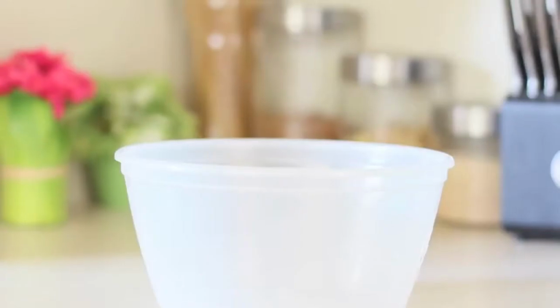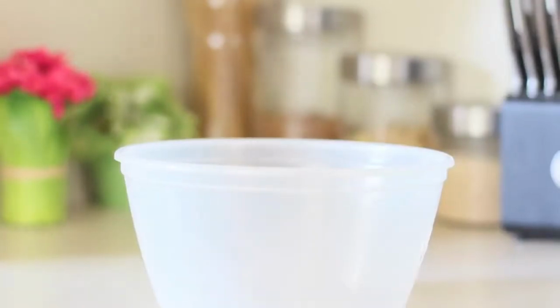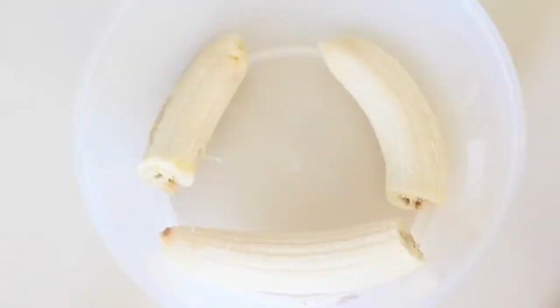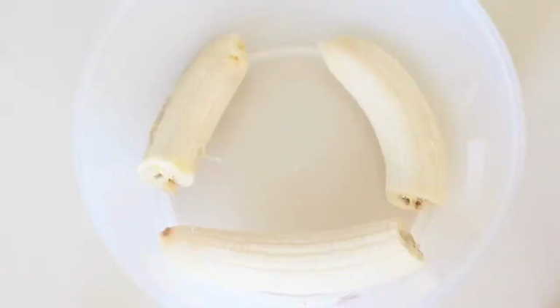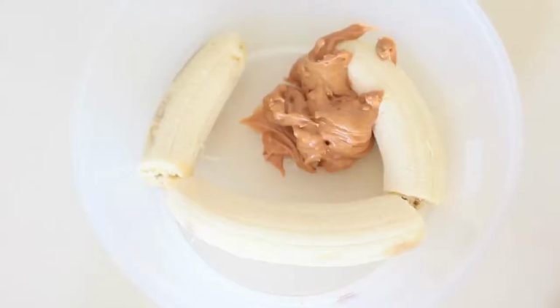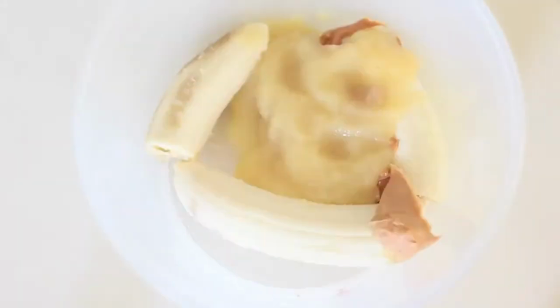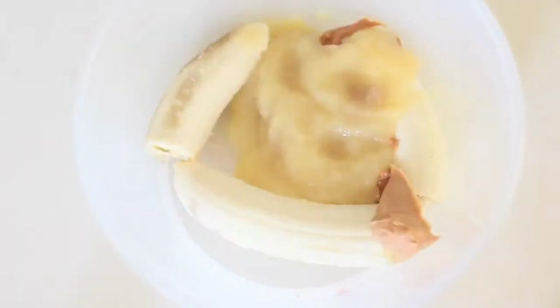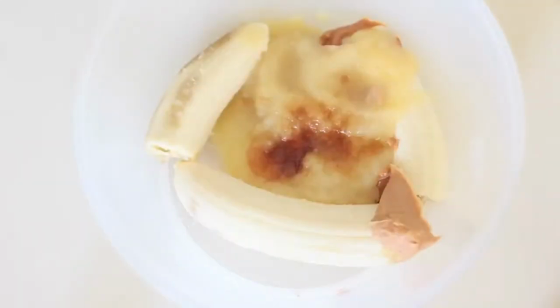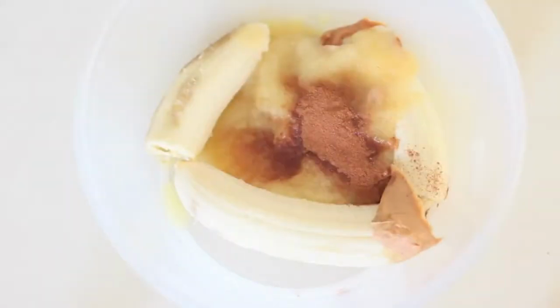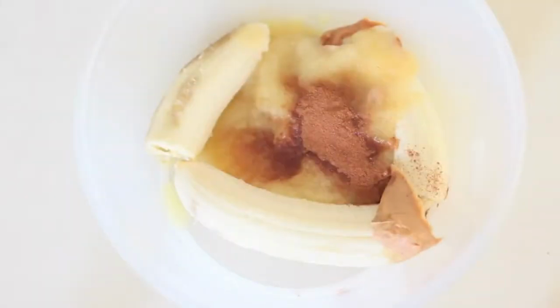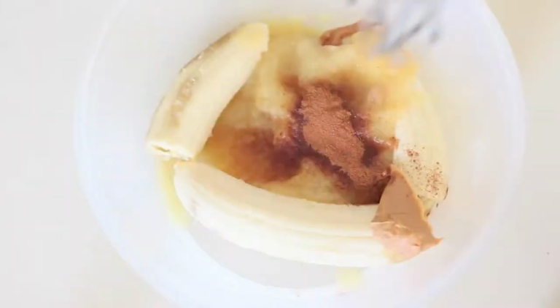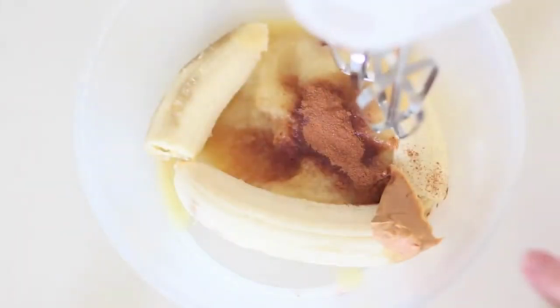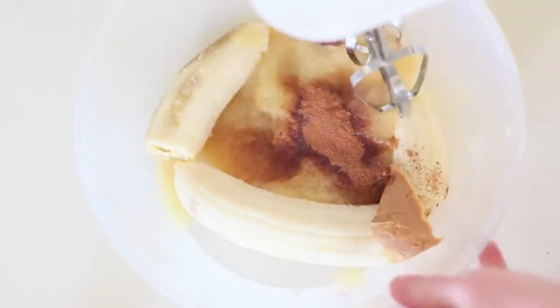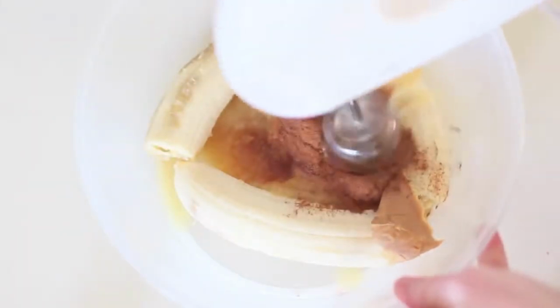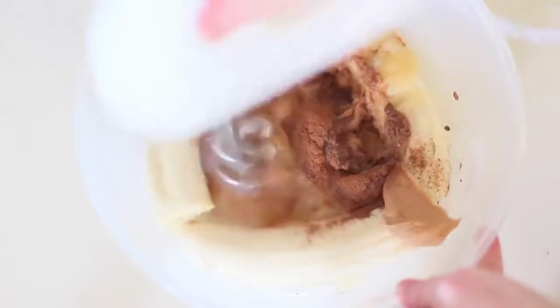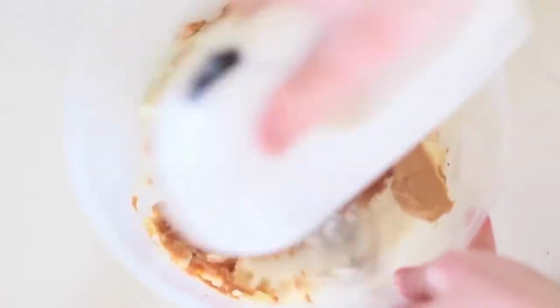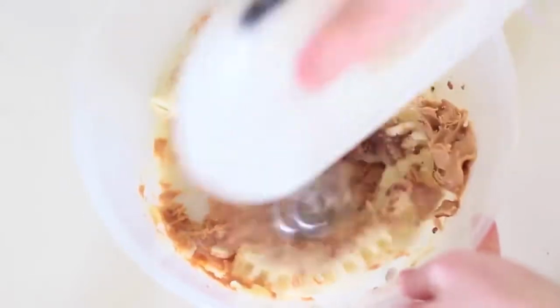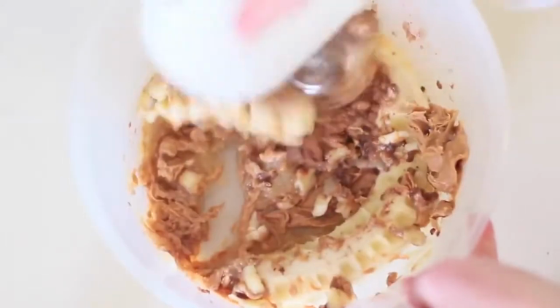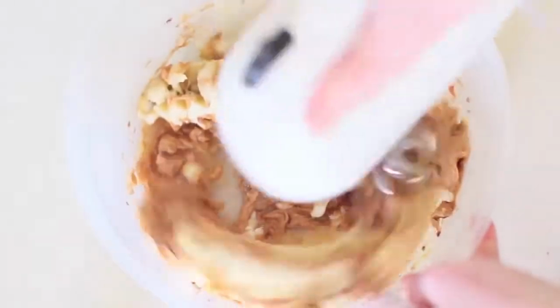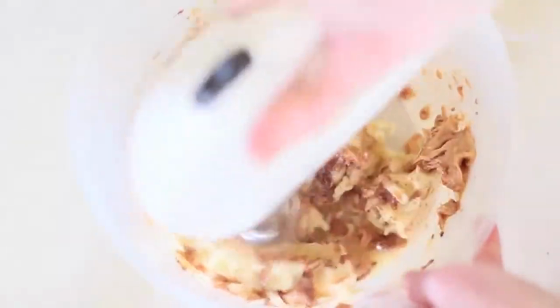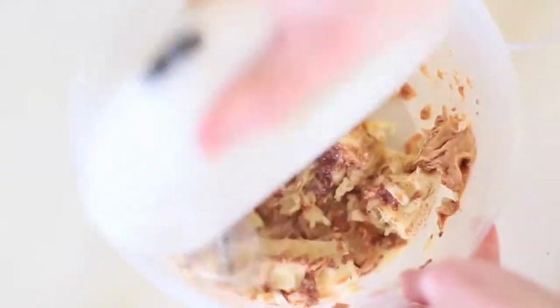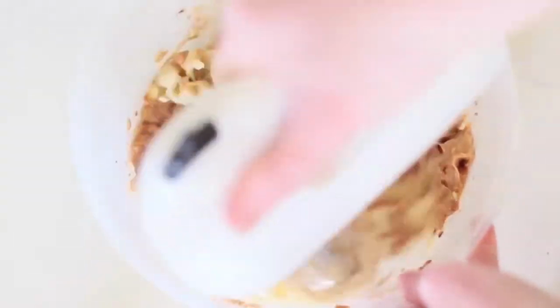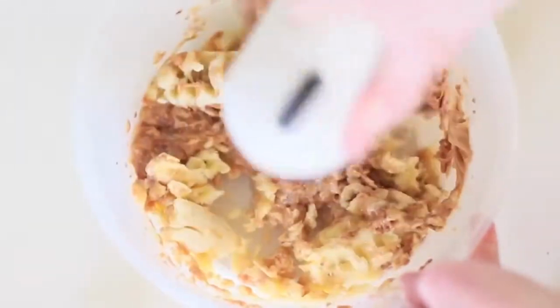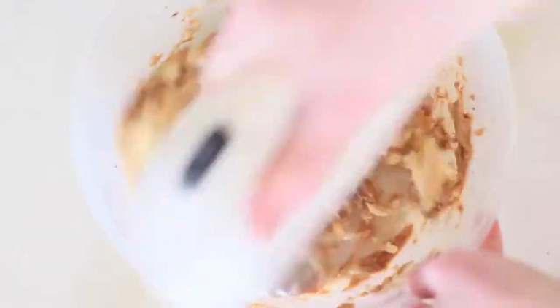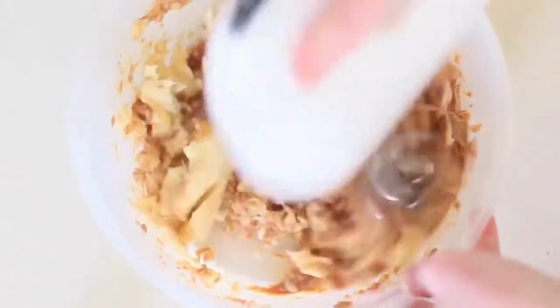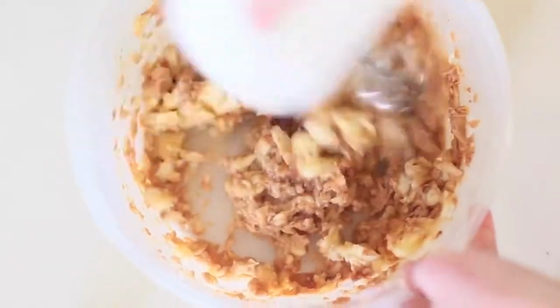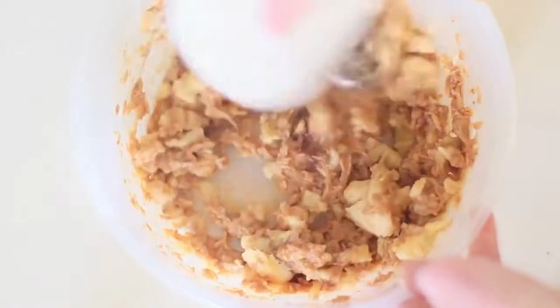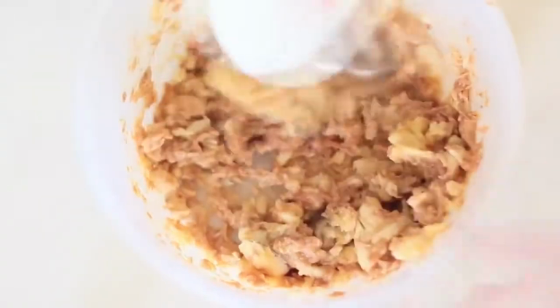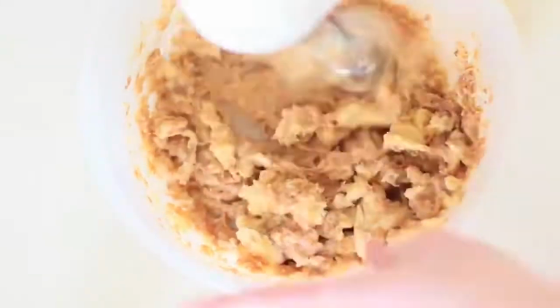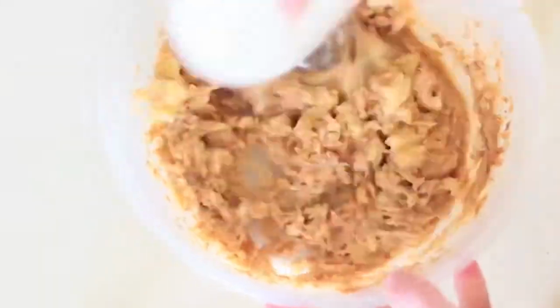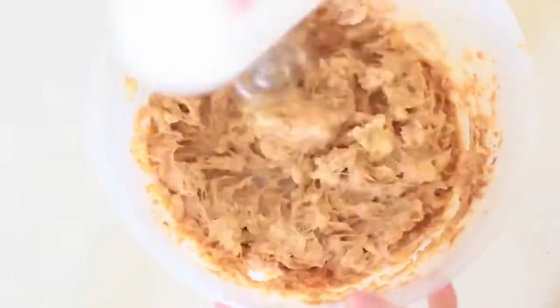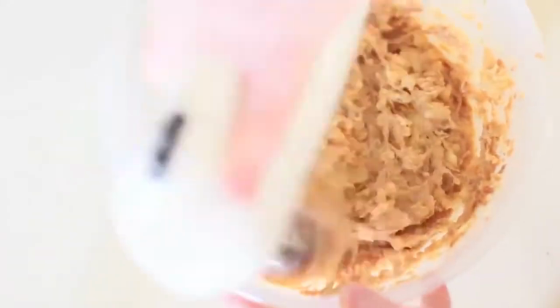Grab your favorite mixing bowl and mix all of the ingredients together. All the measurements are going to be in the description below, so make sure to check that out. I used an electric mixer here just to make sure all the ingredients were incorporated correctly.